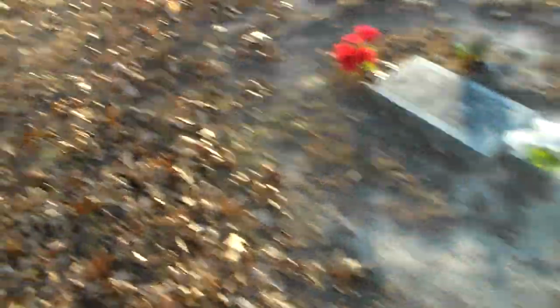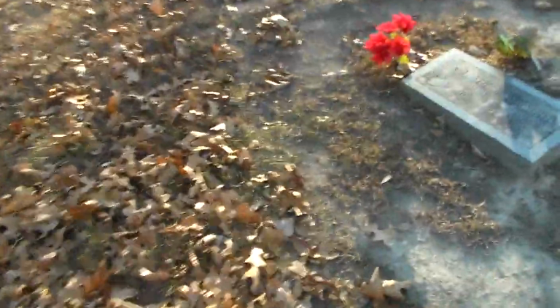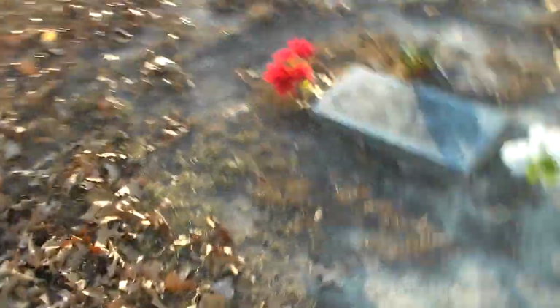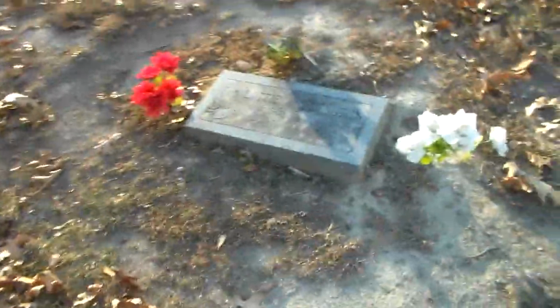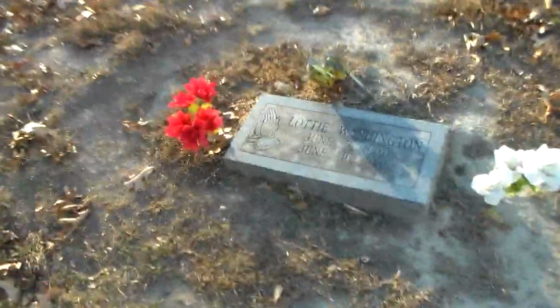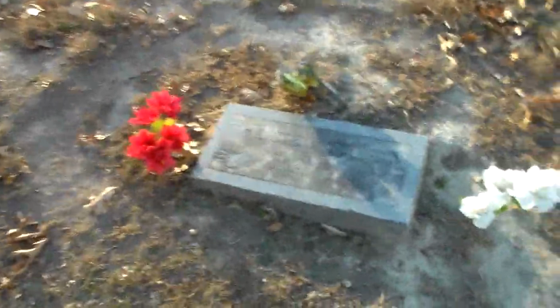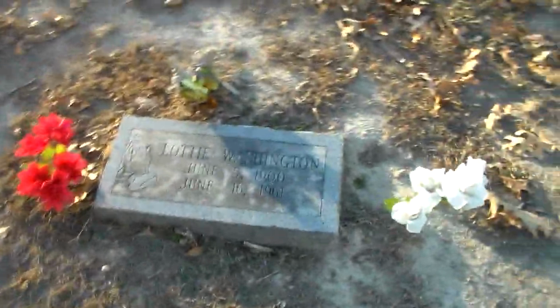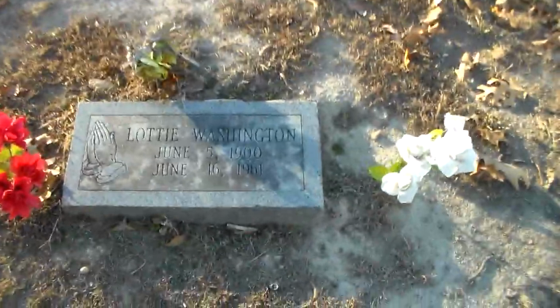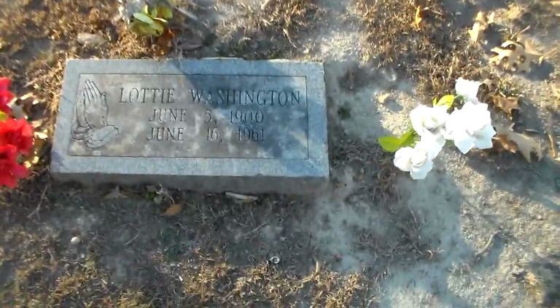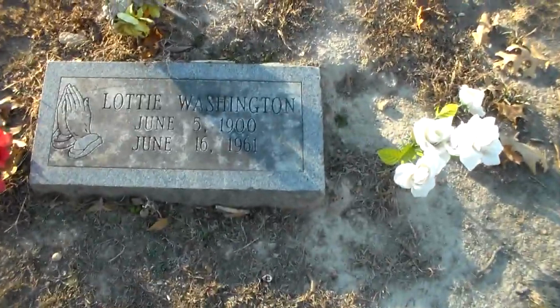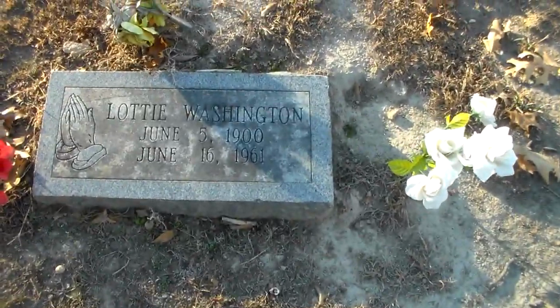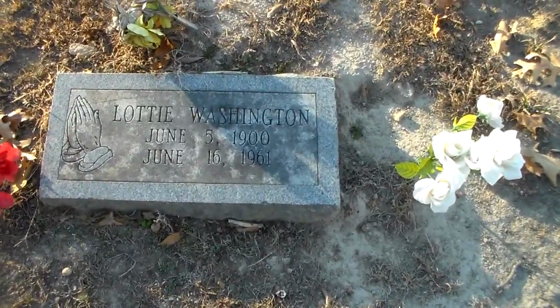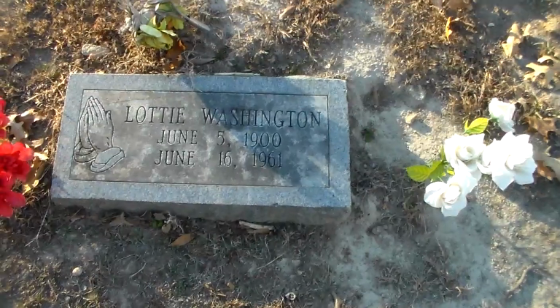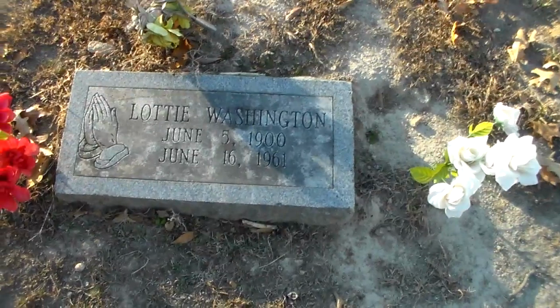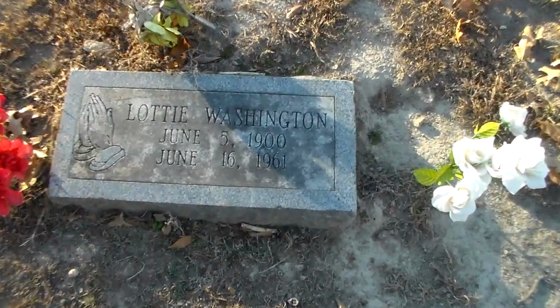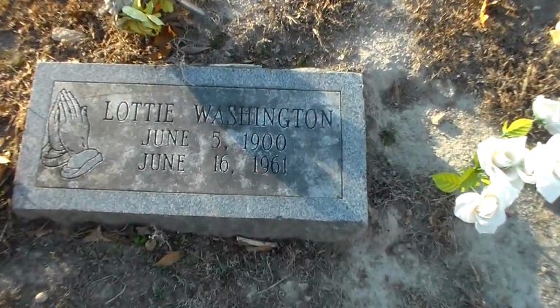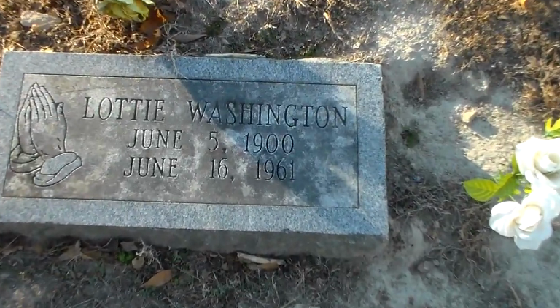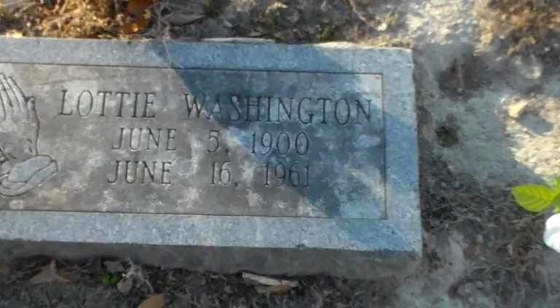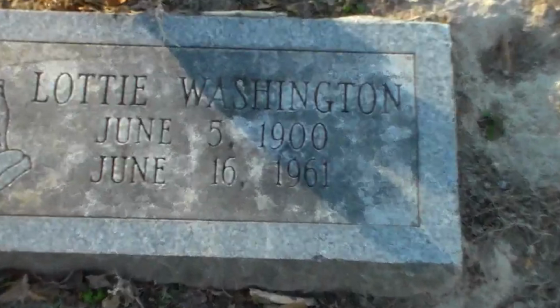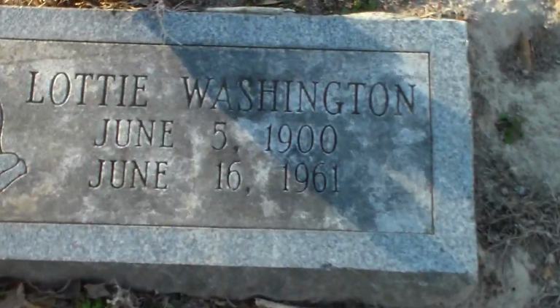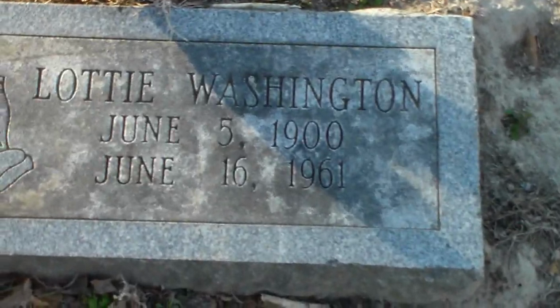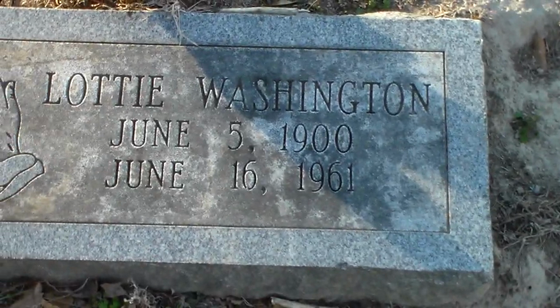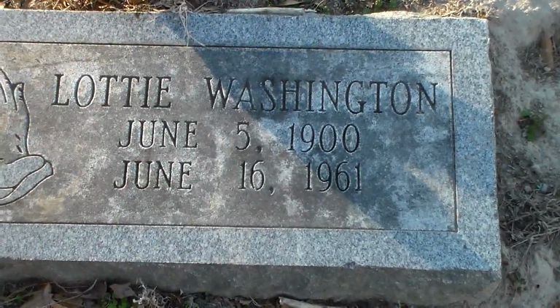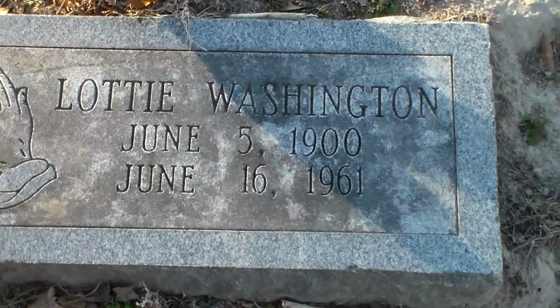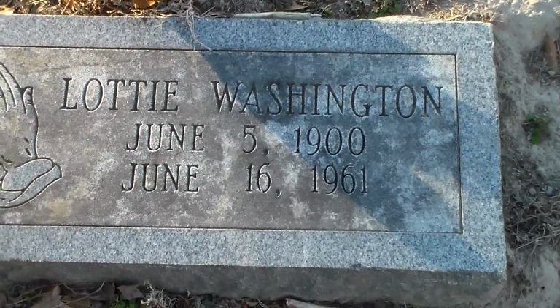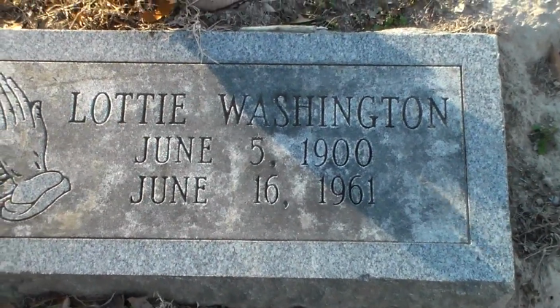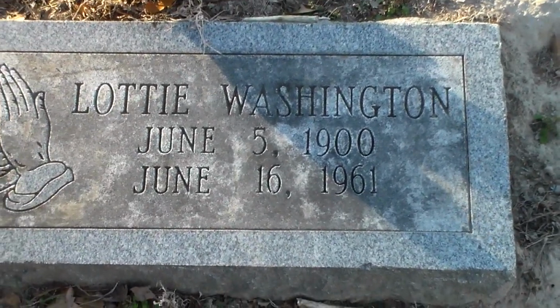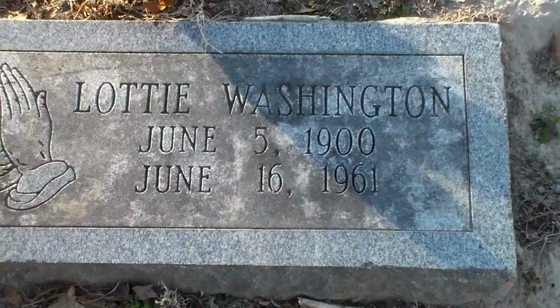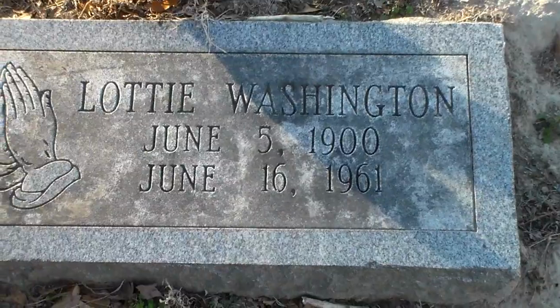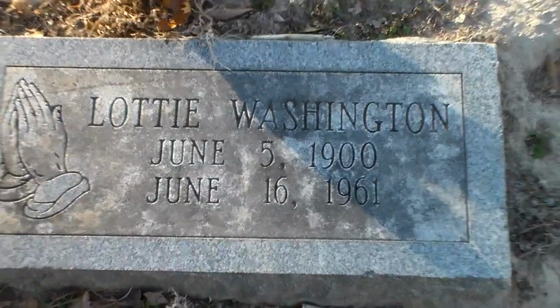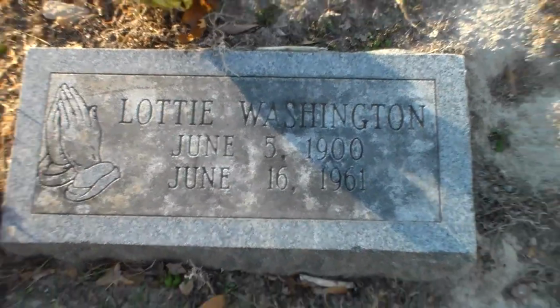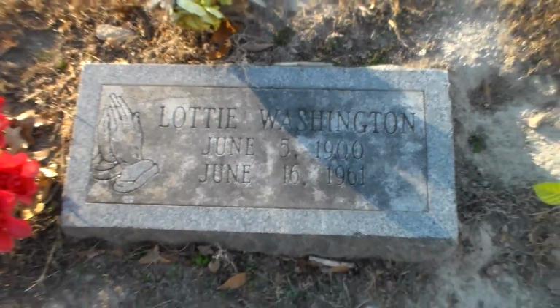The next stone we come to is that of Lottie Washington. Born June 5th, 1900, died June 16th, 1961.